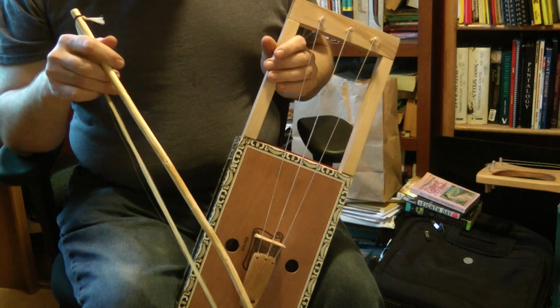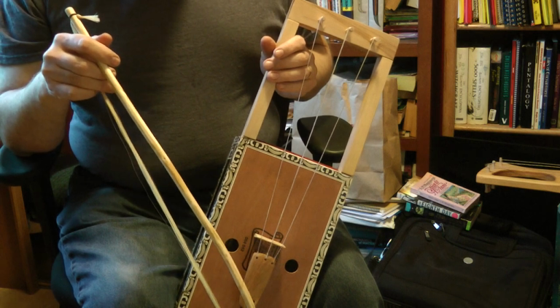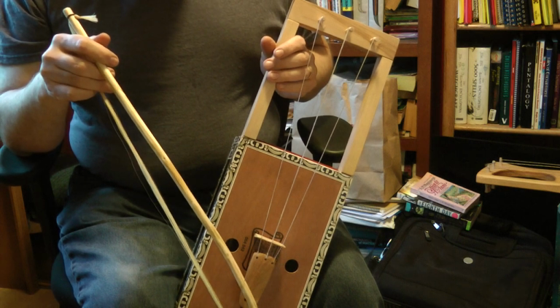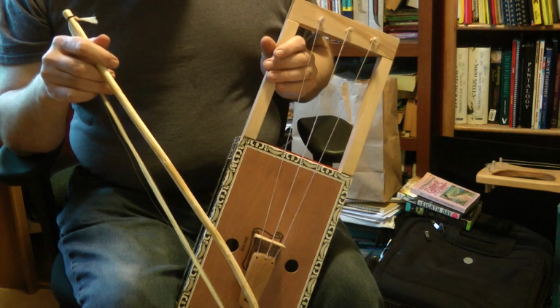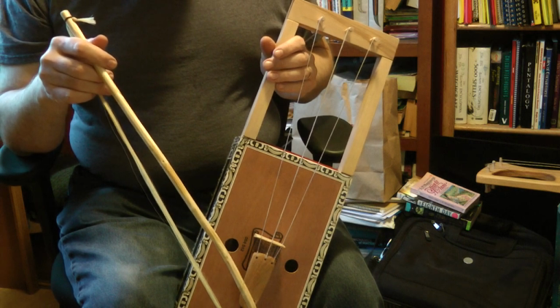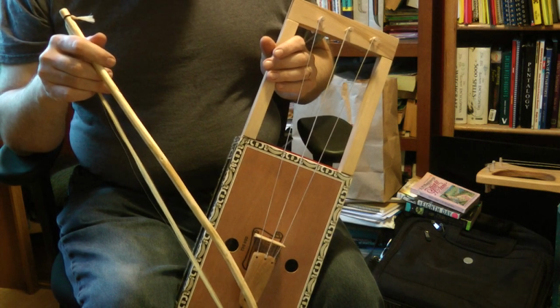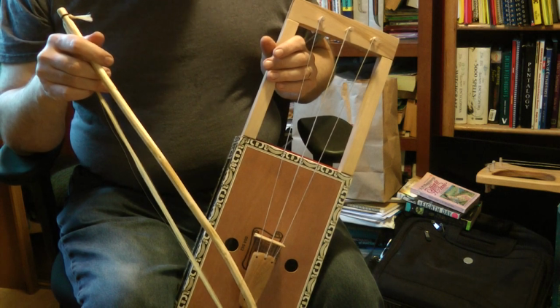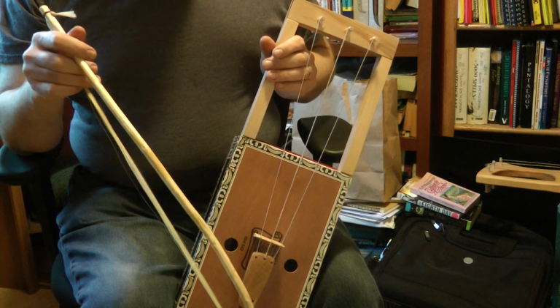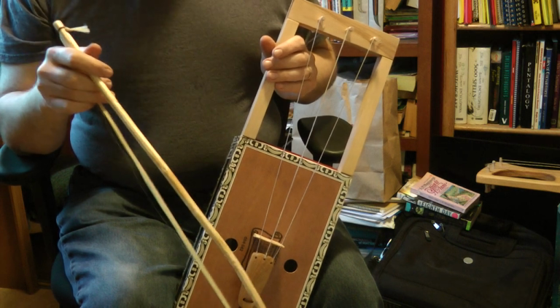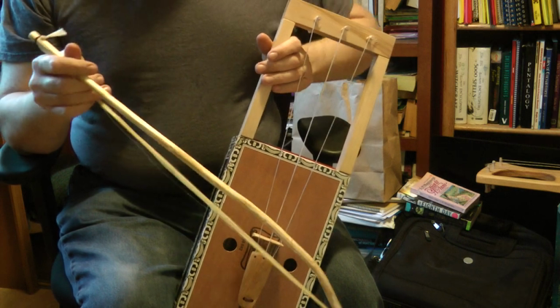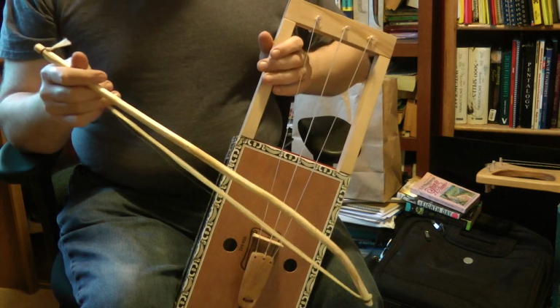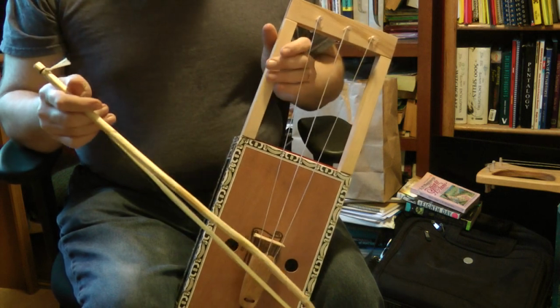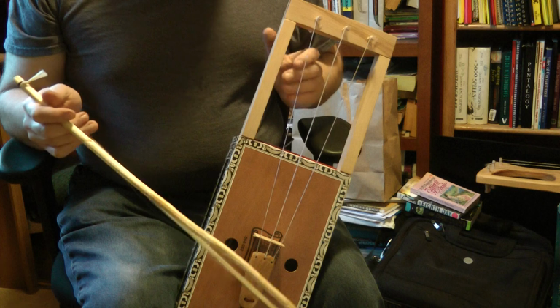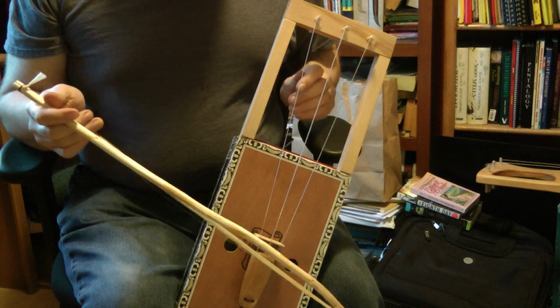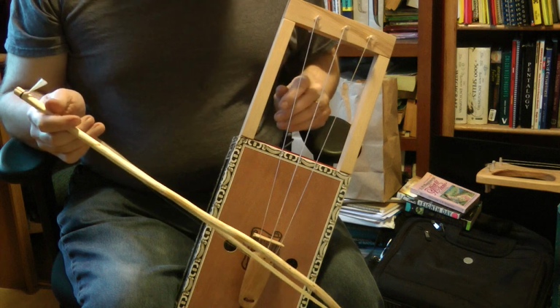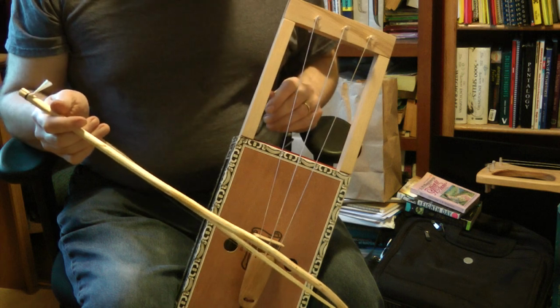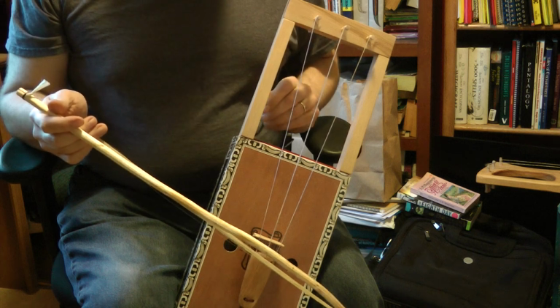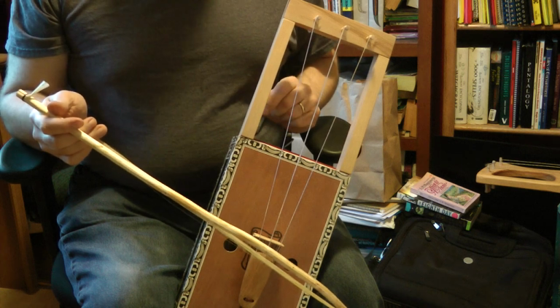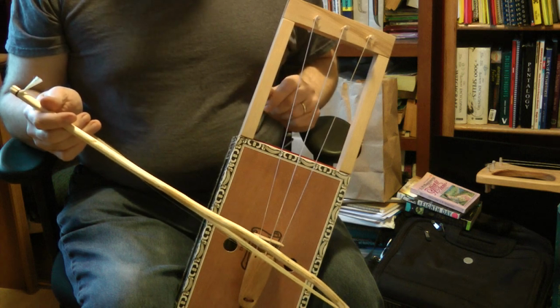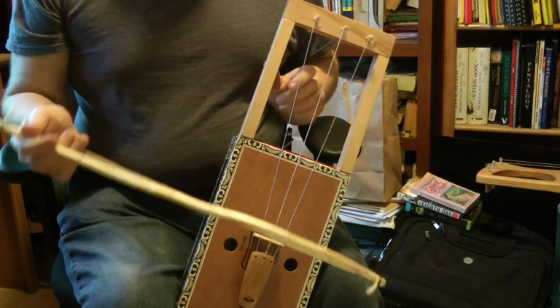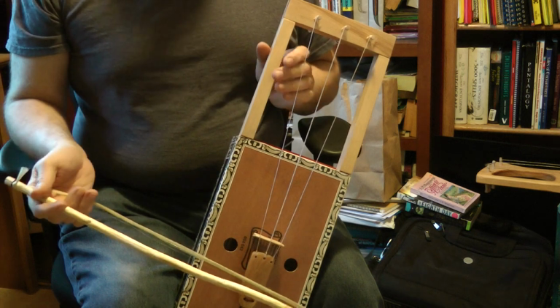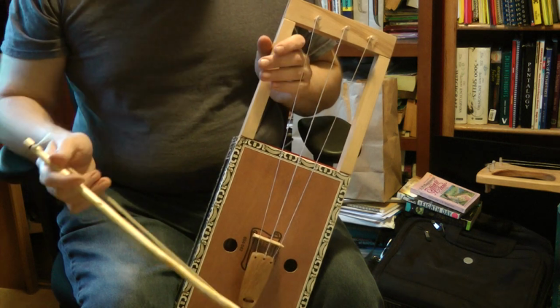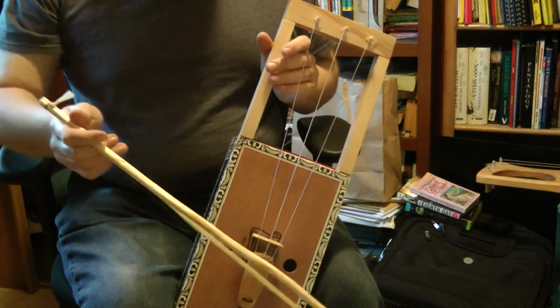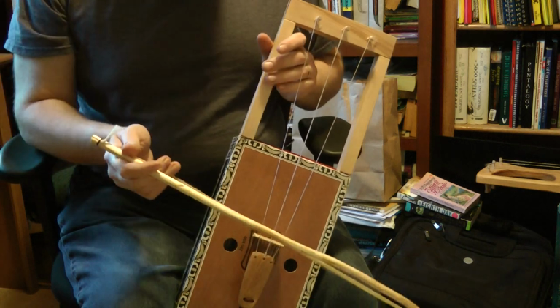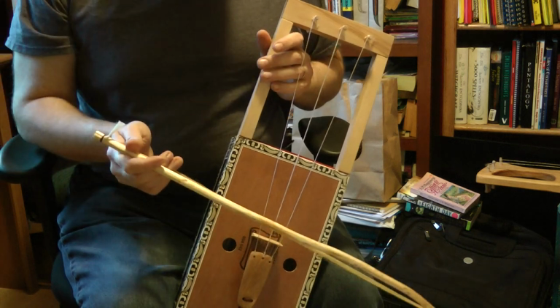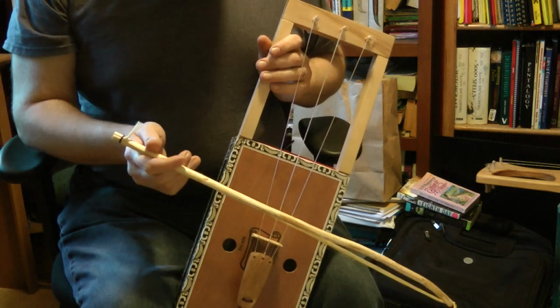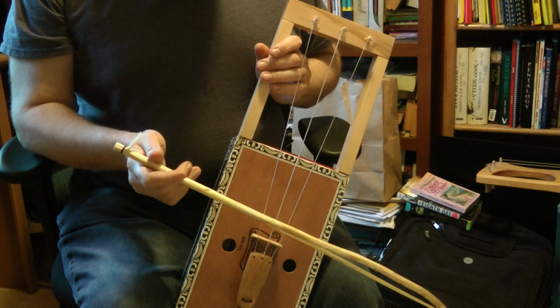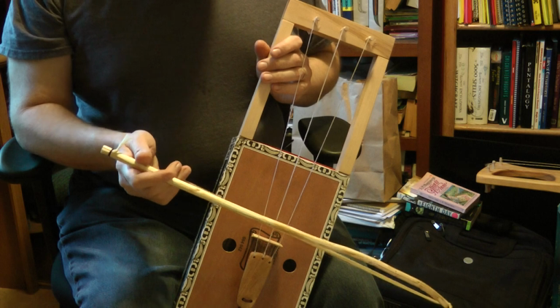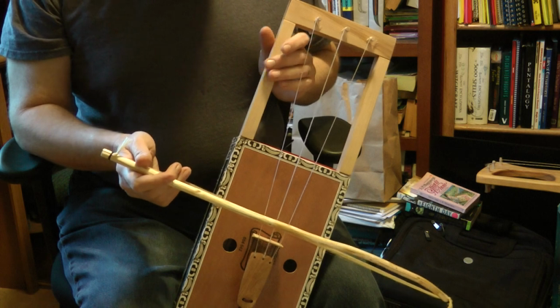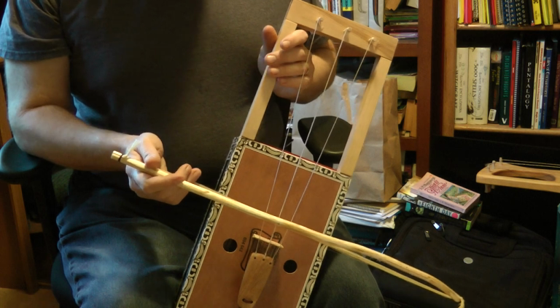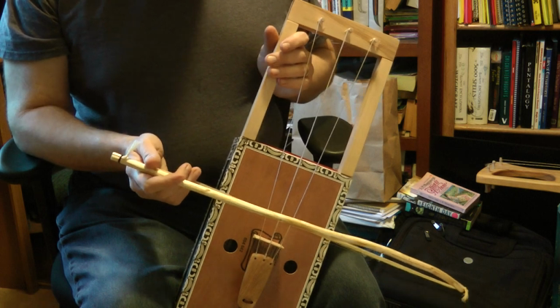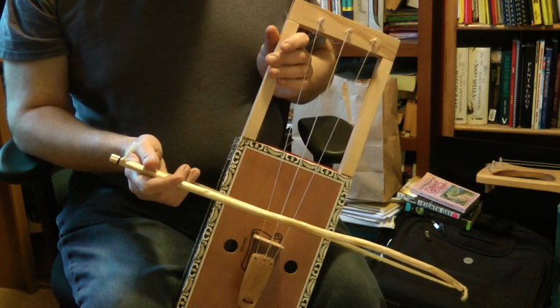I confess I'm a little bit disappointed to find that nylon strings sound as good as they do, when I have this personal preference for horsehair. But let's see what else I can play.